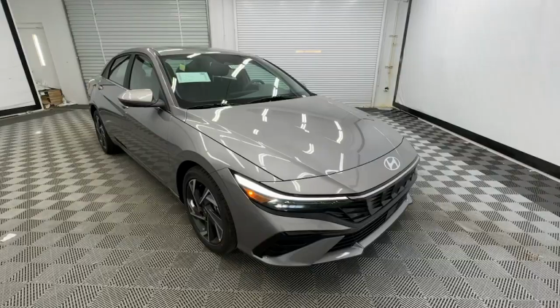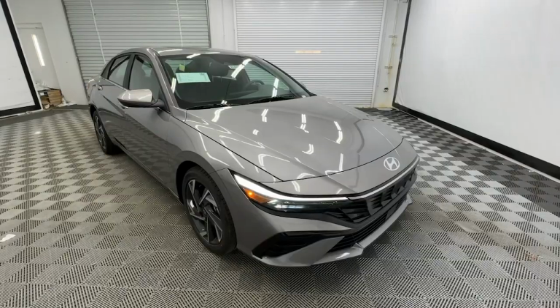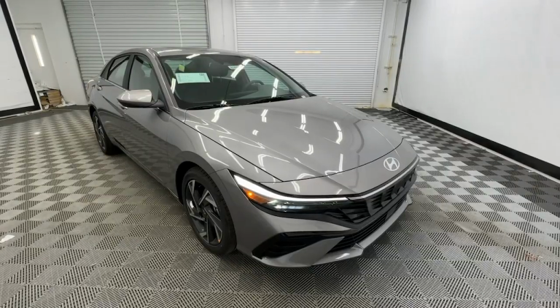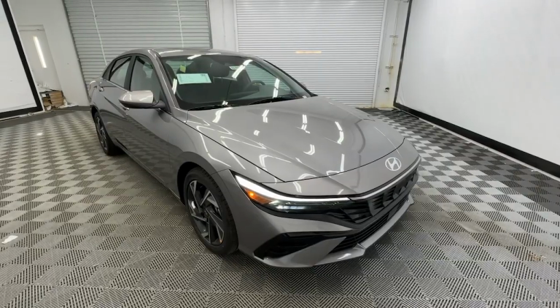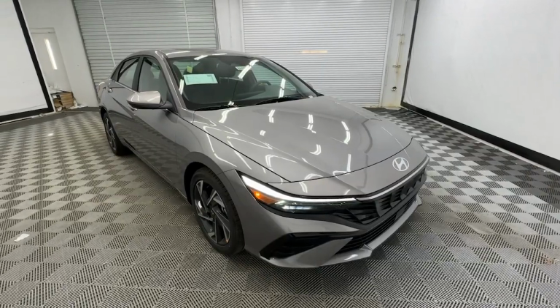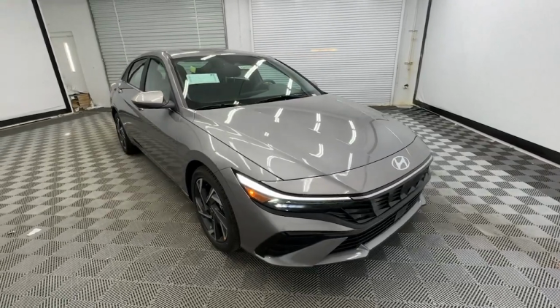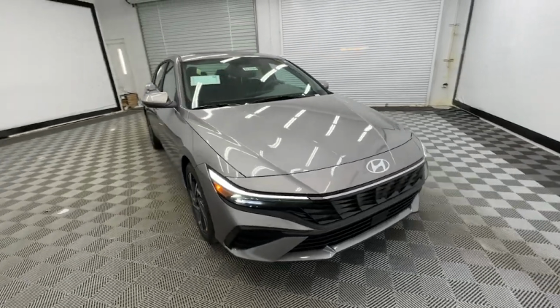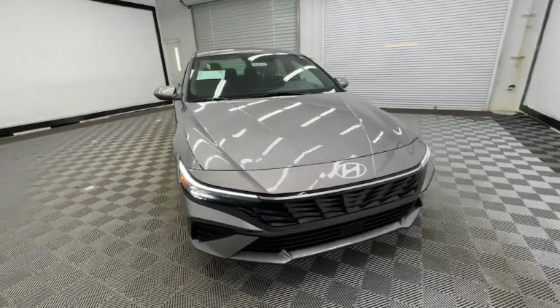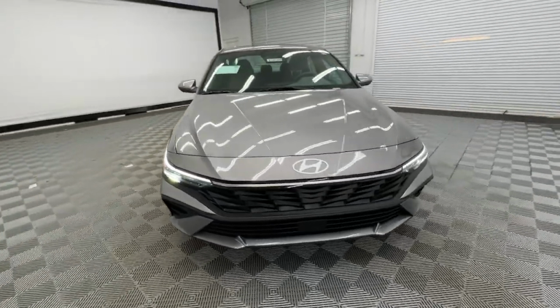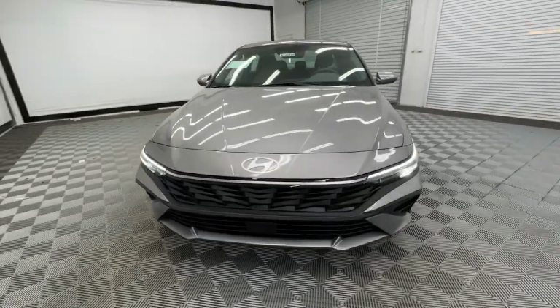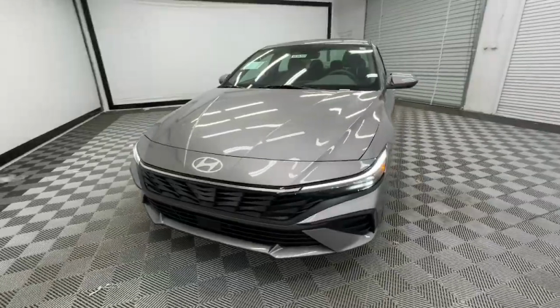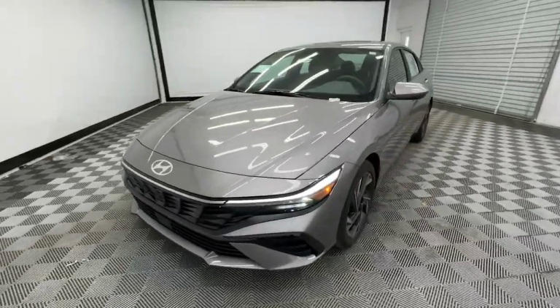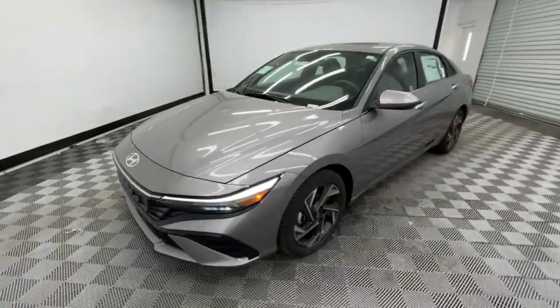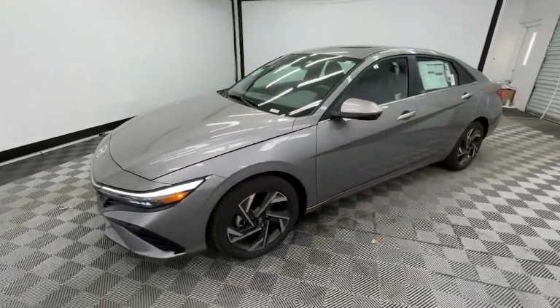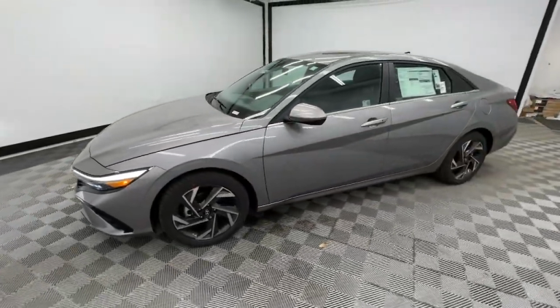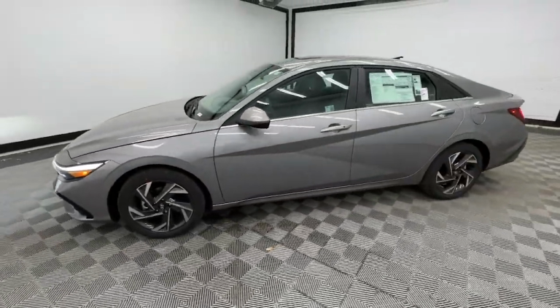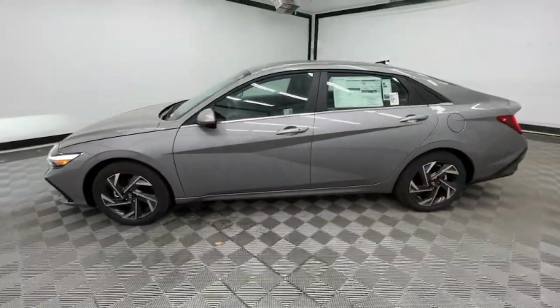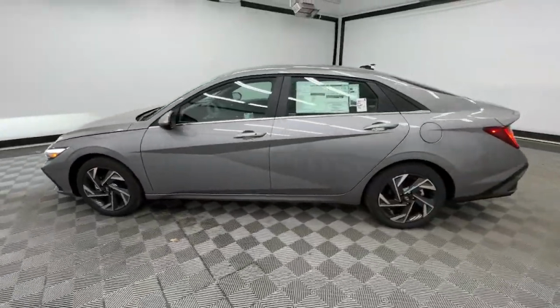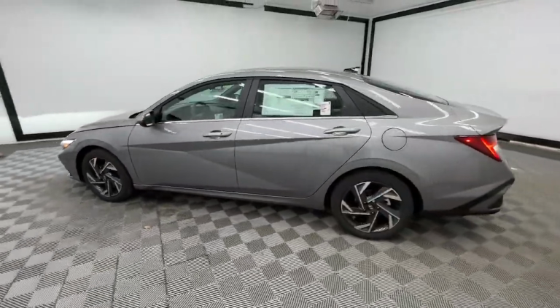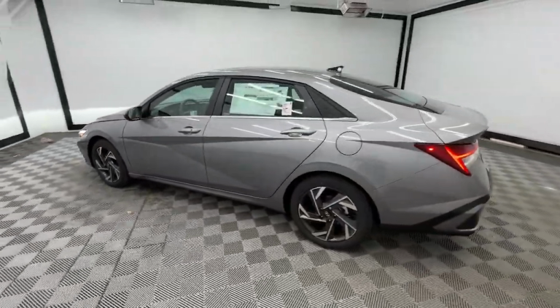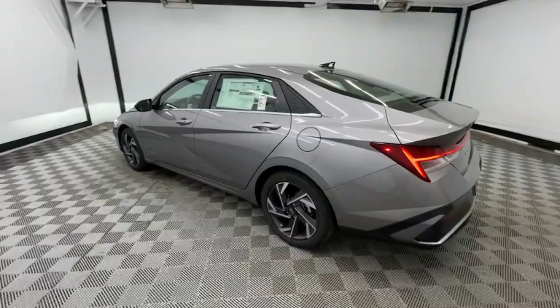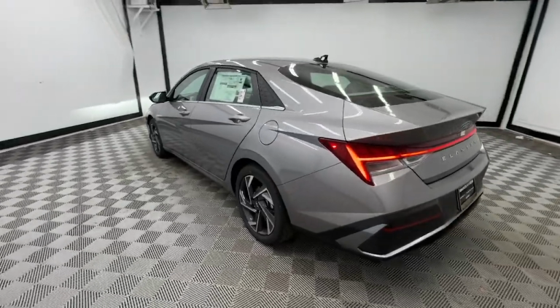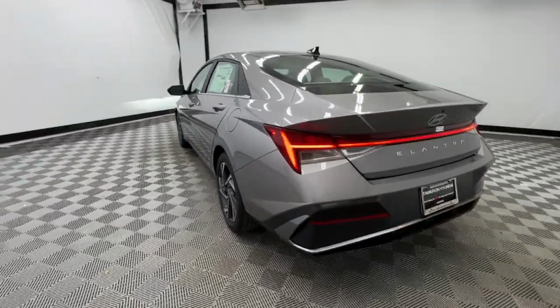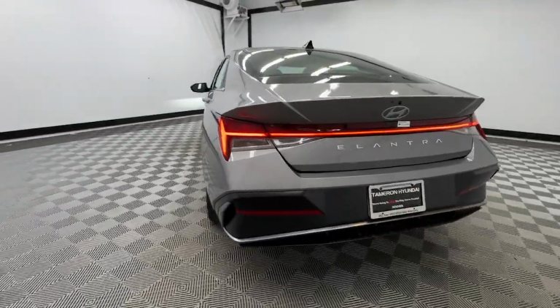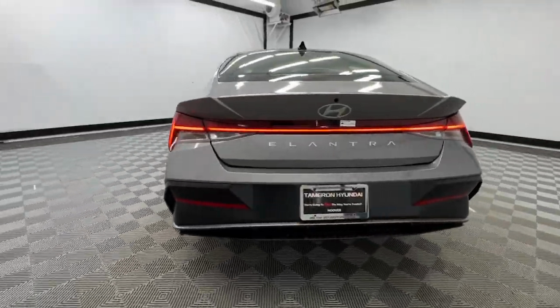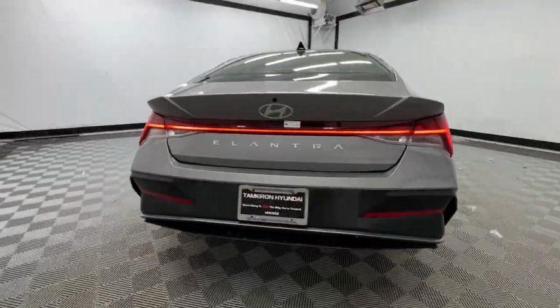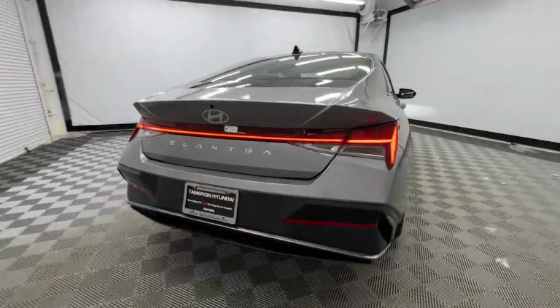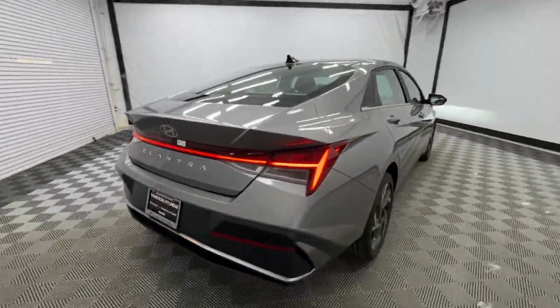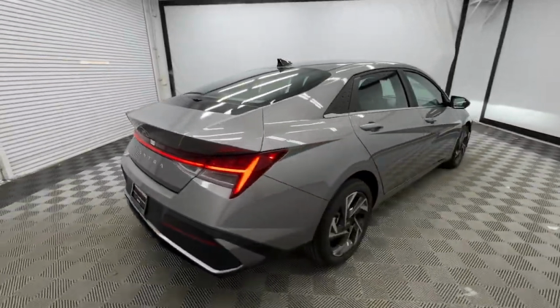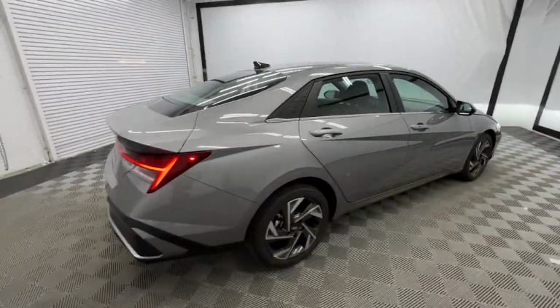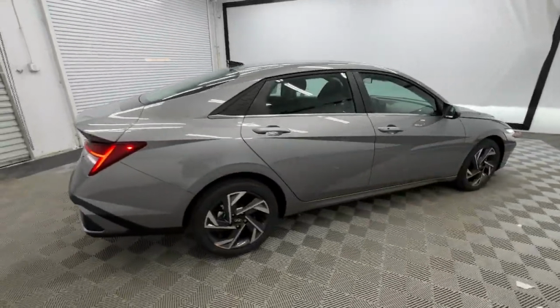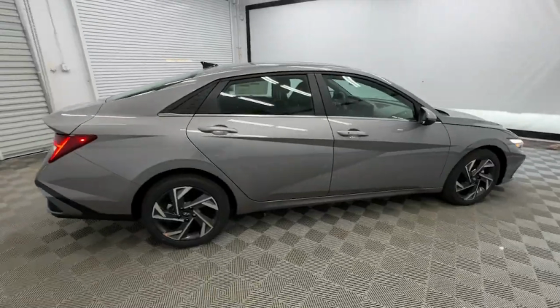Get into the 2024 Hyundai Elantra. Start your day in smart style in this feature-packed Elantra. You'll love its ergonomic controls, standard rearview camera, refined ride, modern looks, and confidence-inspiring safety features.